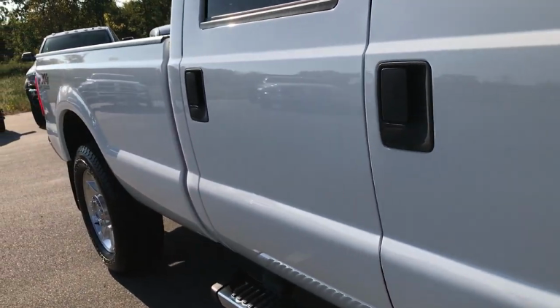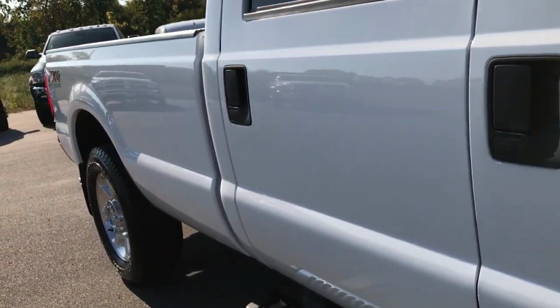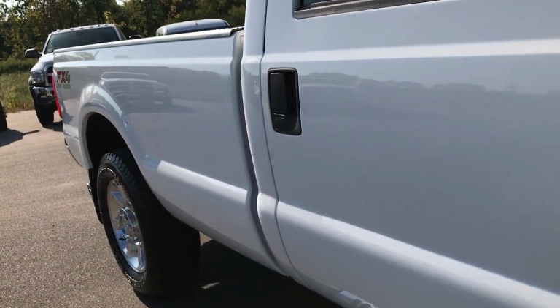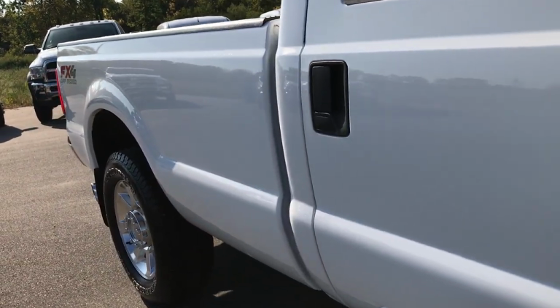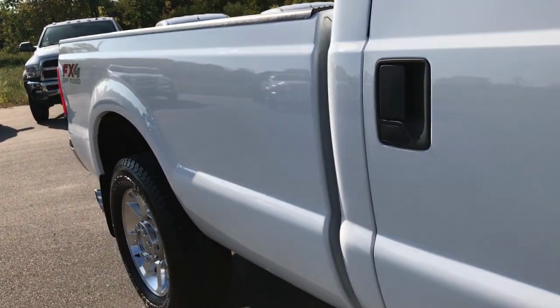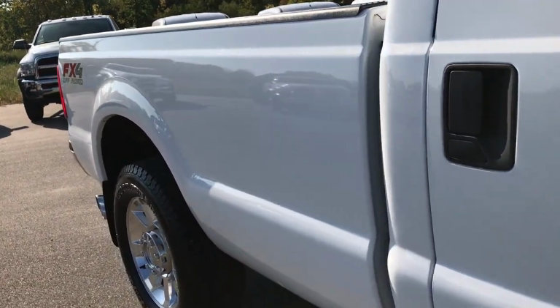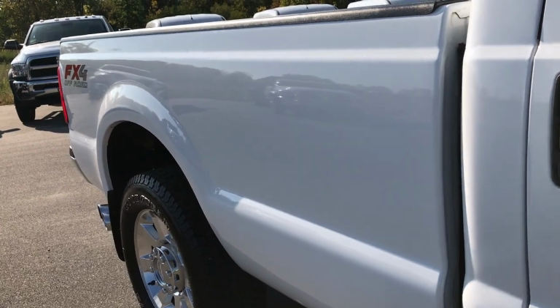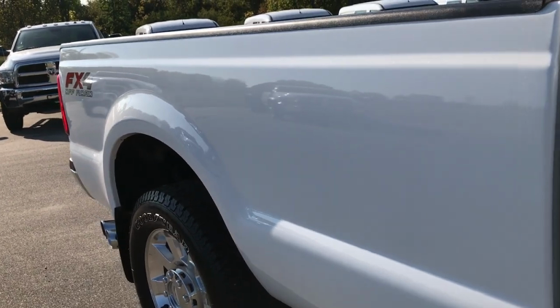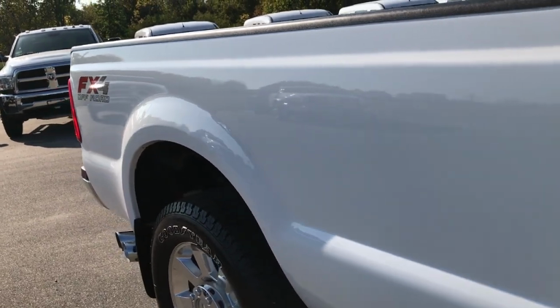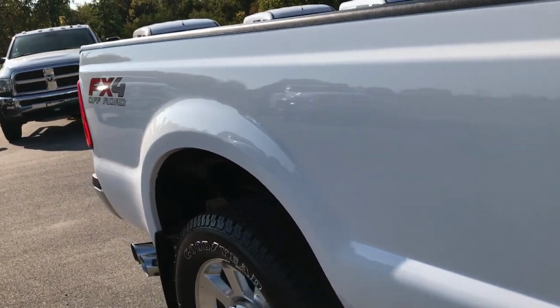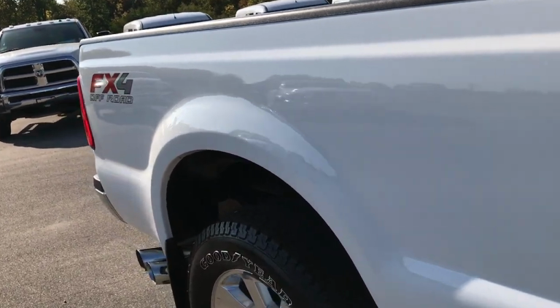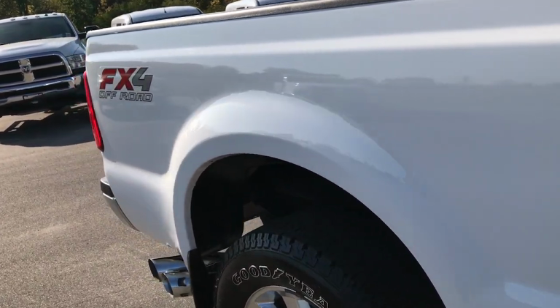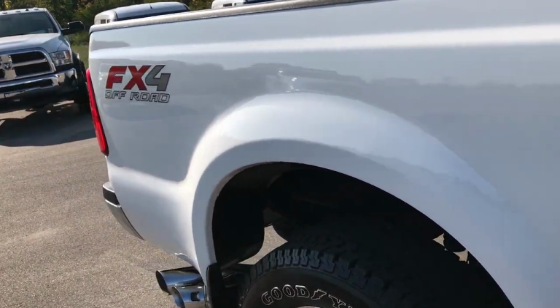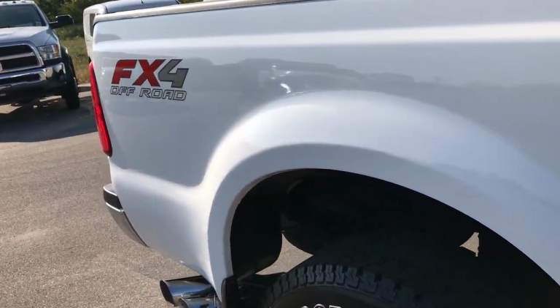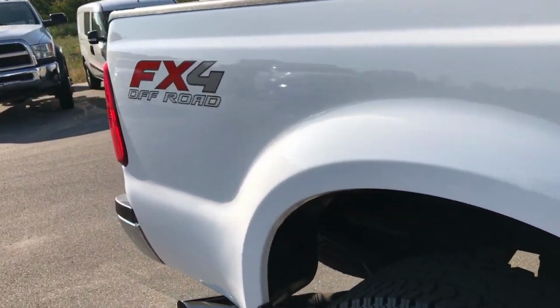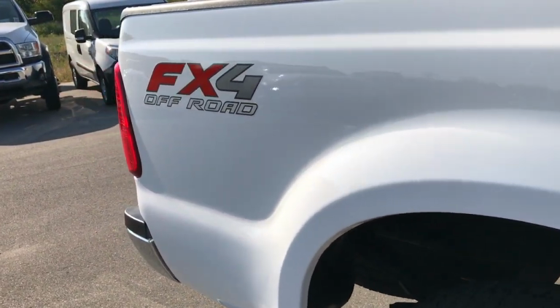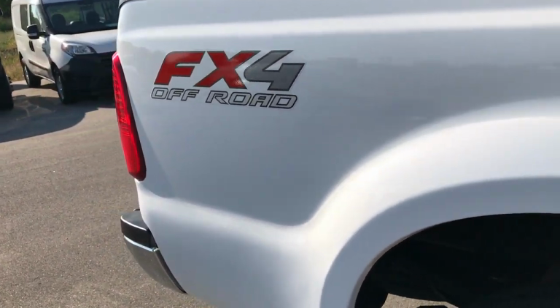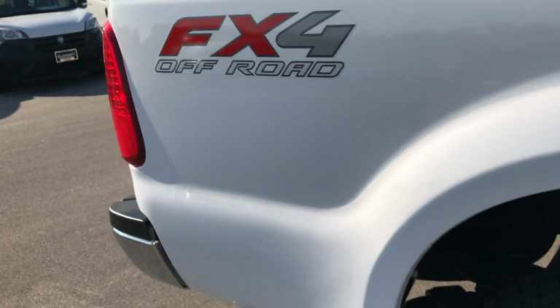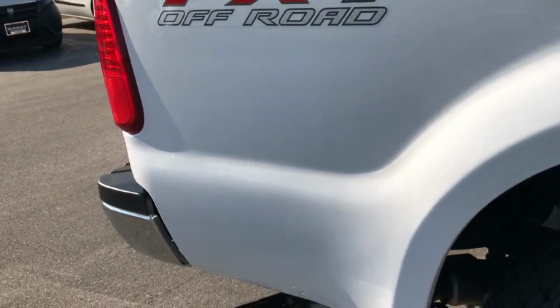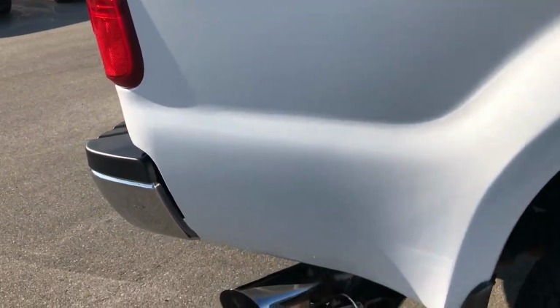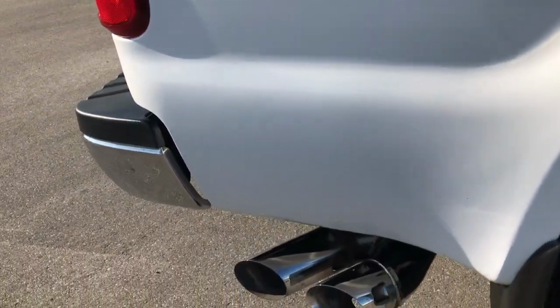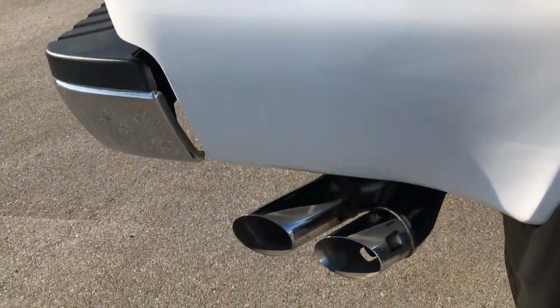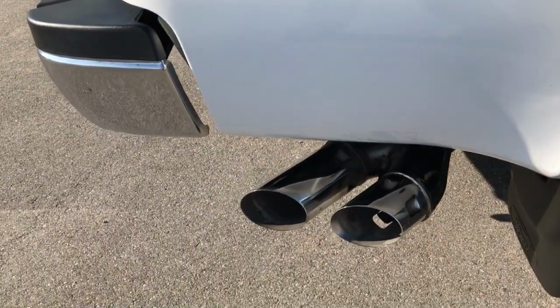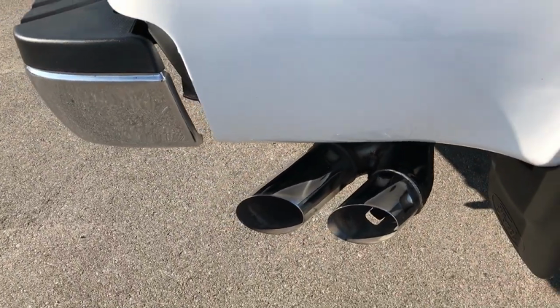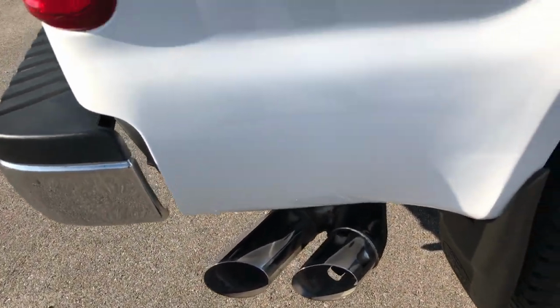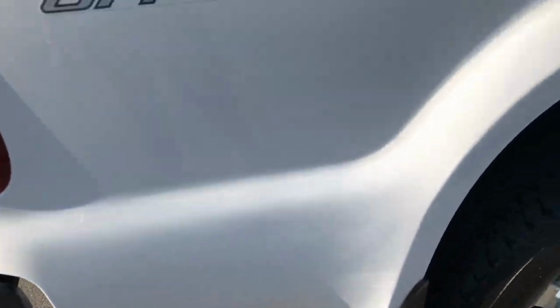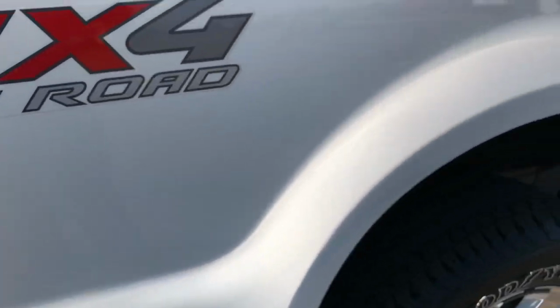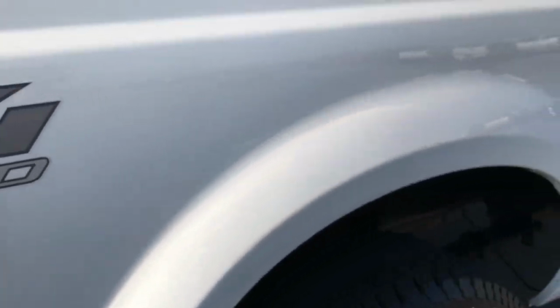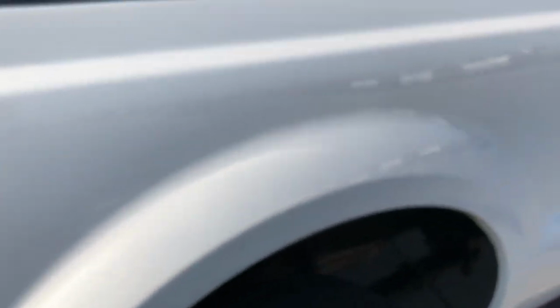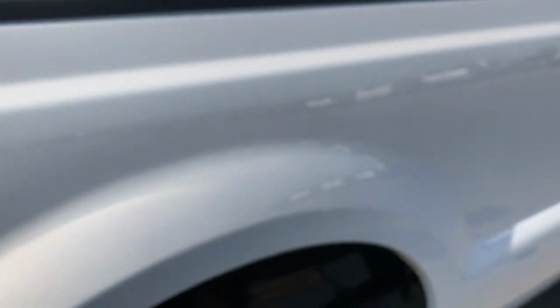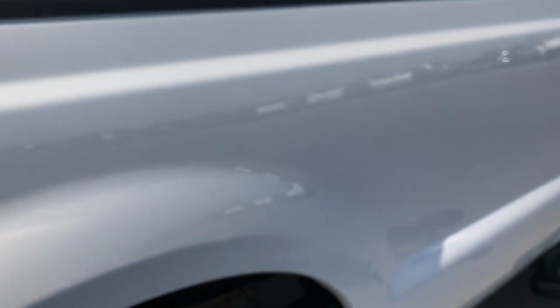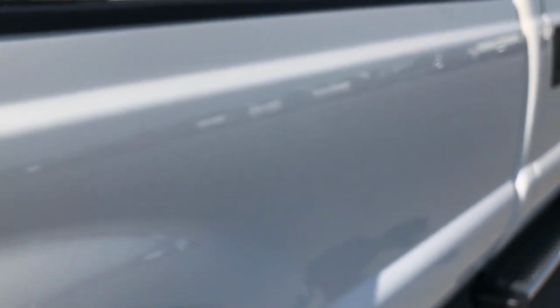We take these HD videos so if you are far away, or even if you're close by and cannot make the trip down but you're still interested in purchasing the truck, you can still see the truck, hear the truck, and have confidence in the vehicle you're looking at before you even get here.